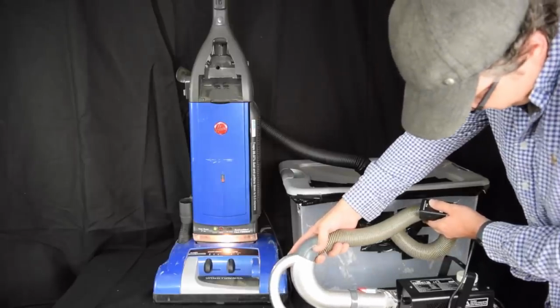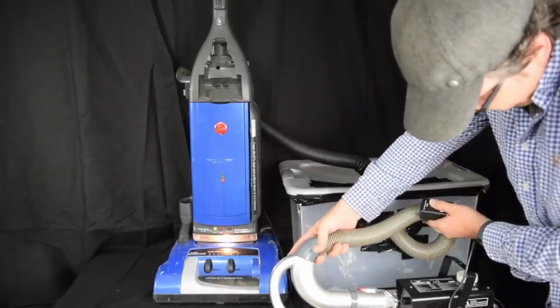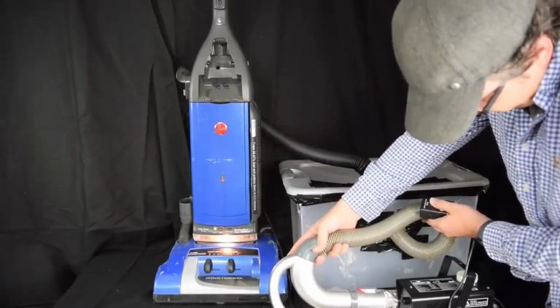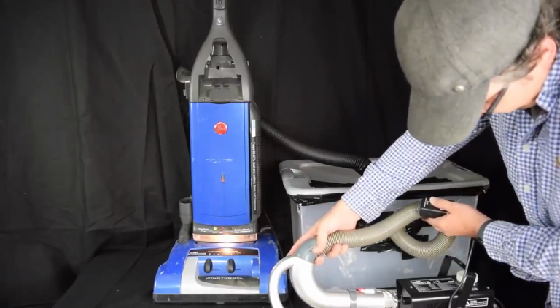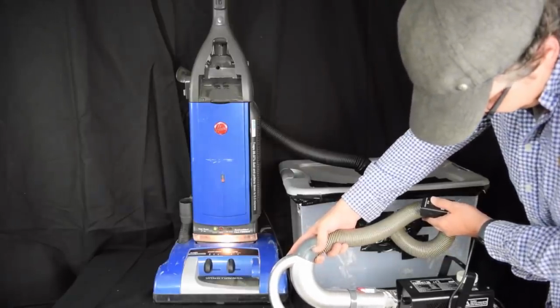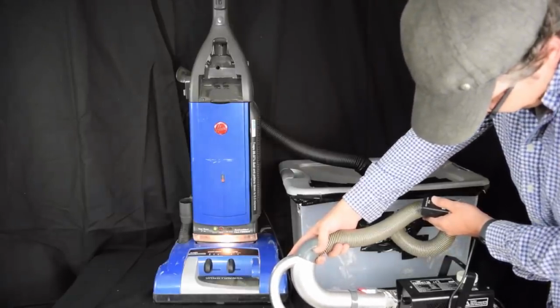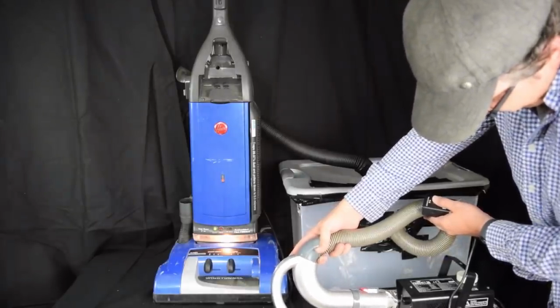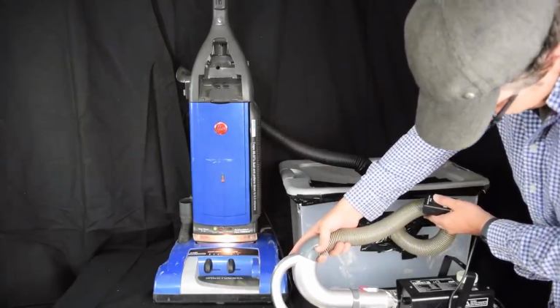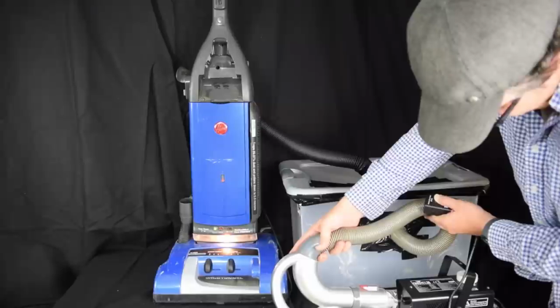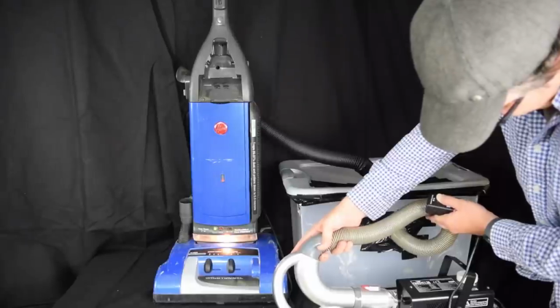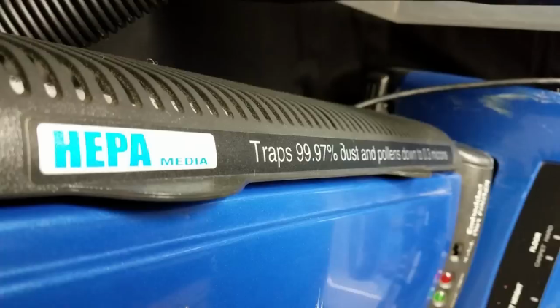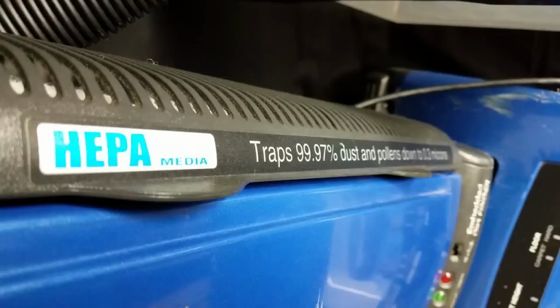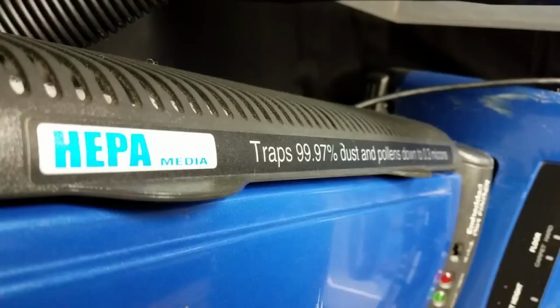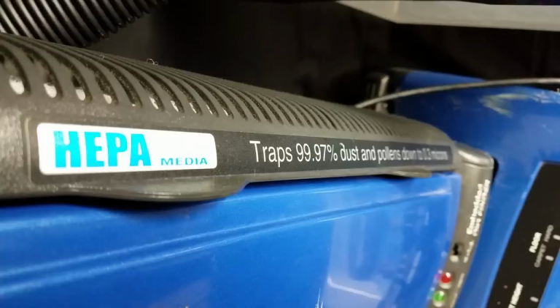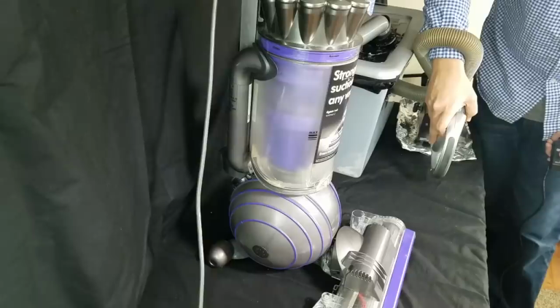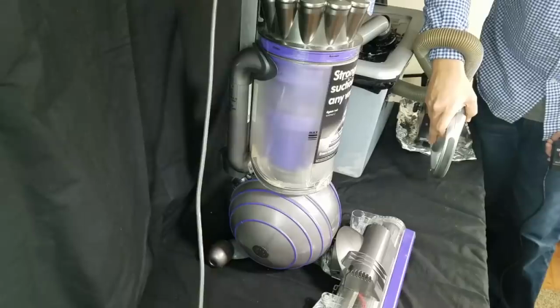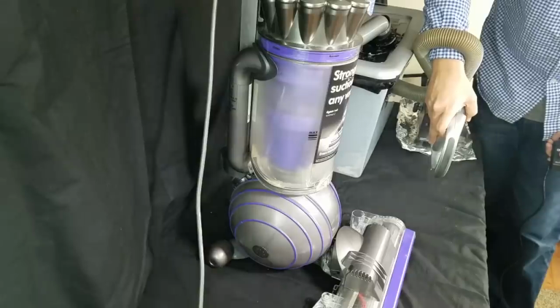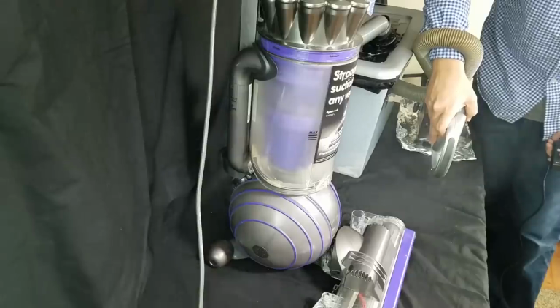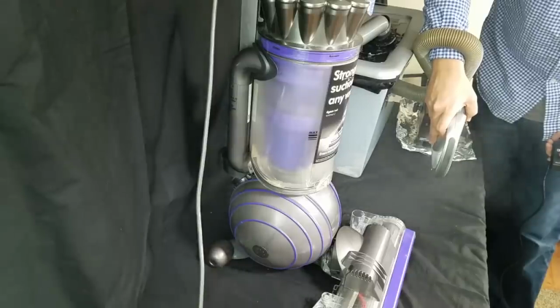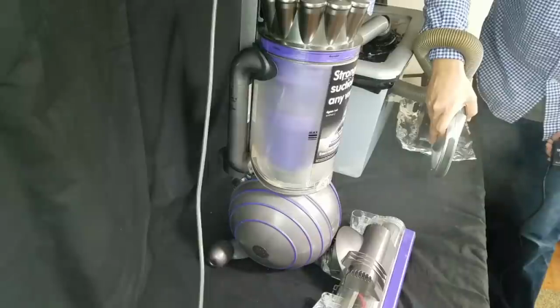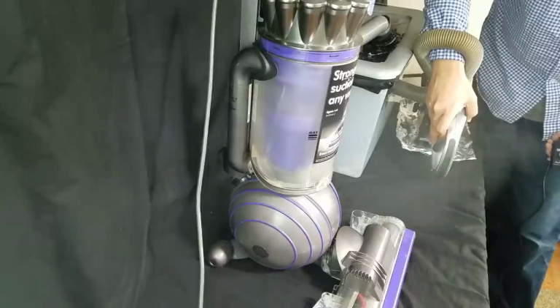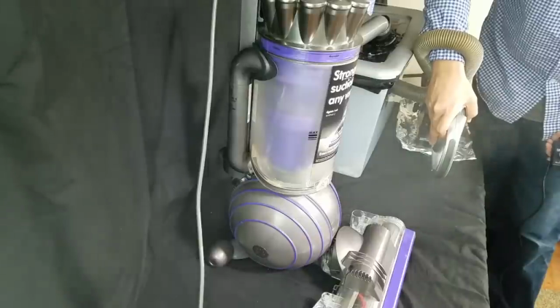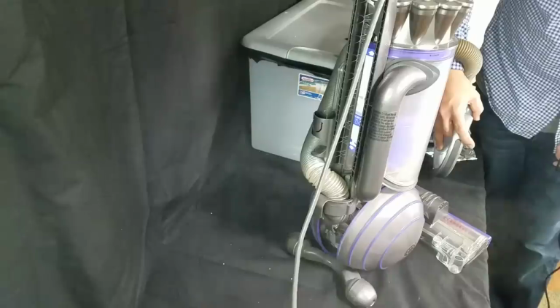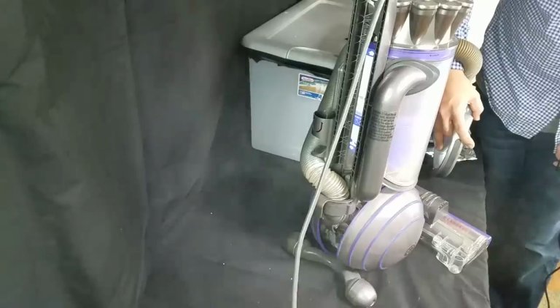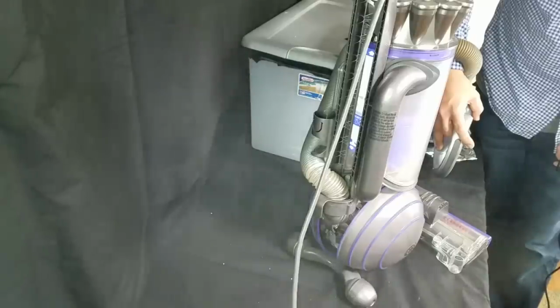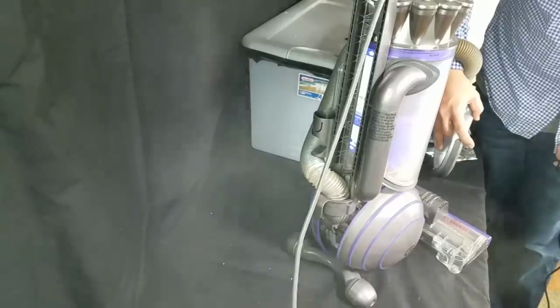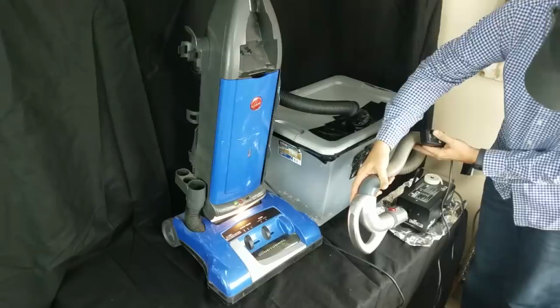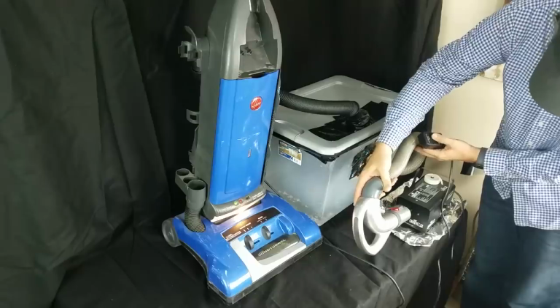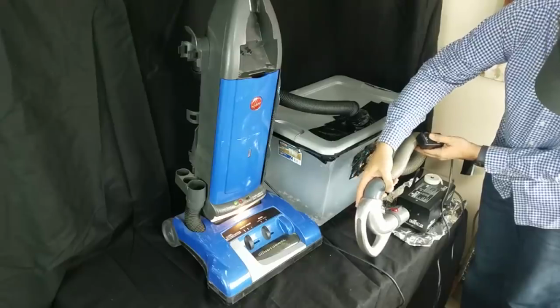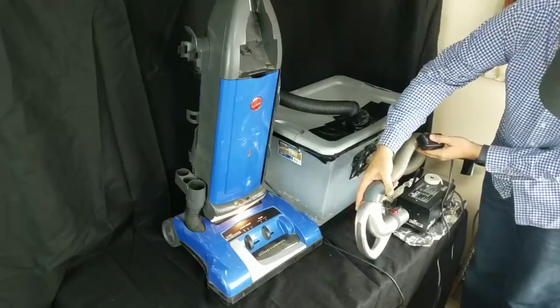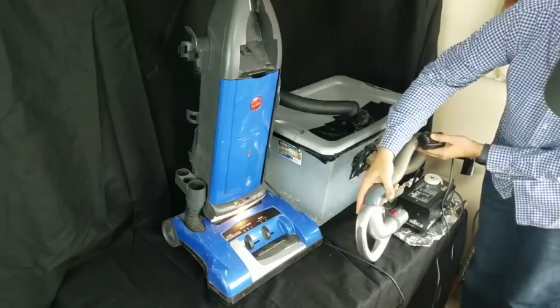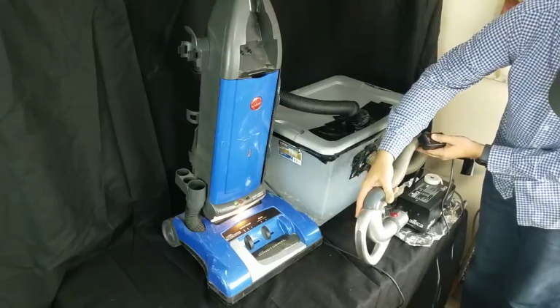It's also really good at particle filtration. Our tests showed that it was a truly sealed system, and when combined with a HEPA bag, it's one of the few vacuums you can really trust if you have allergies, even after many years of use.